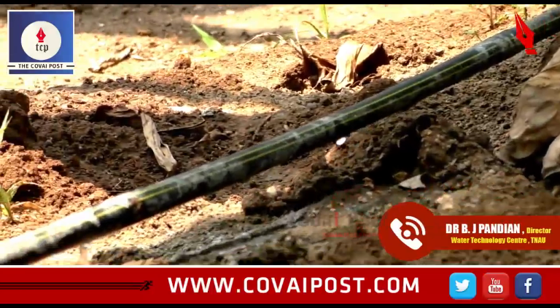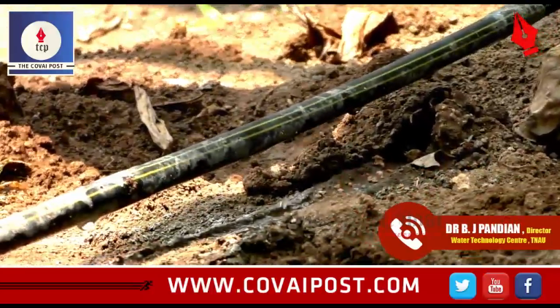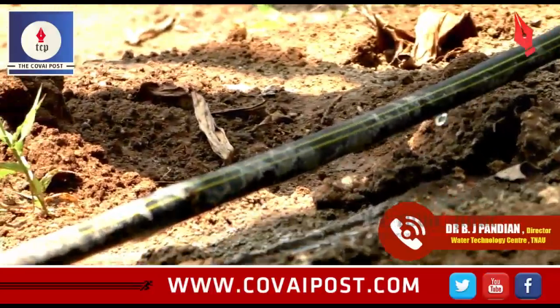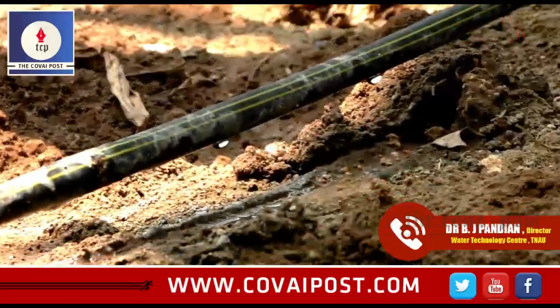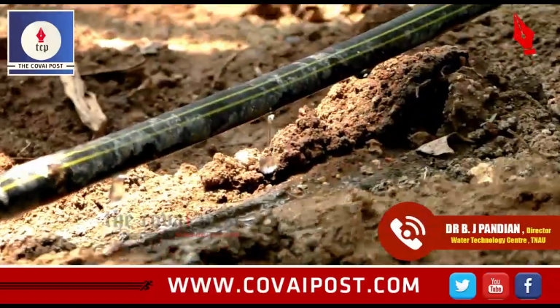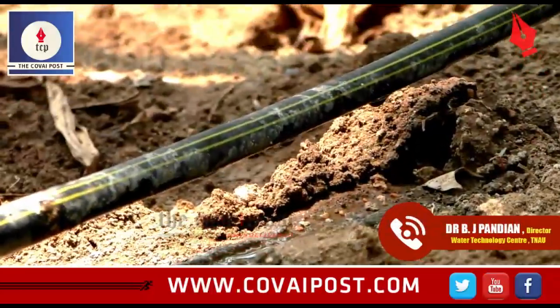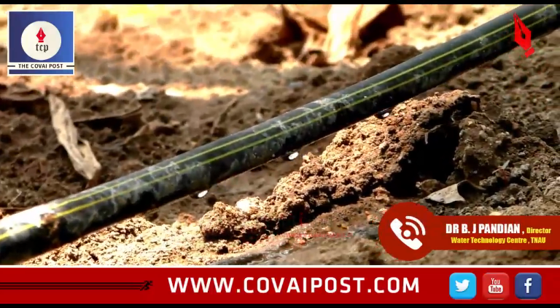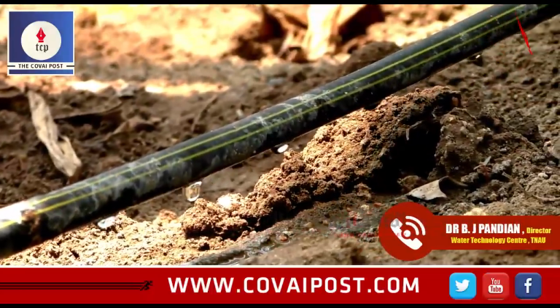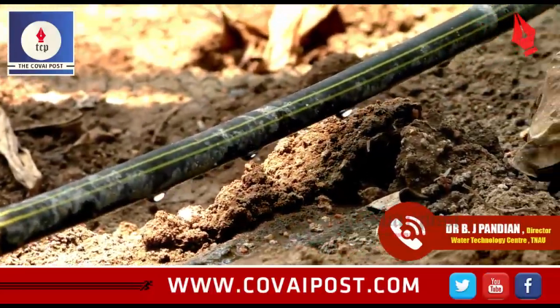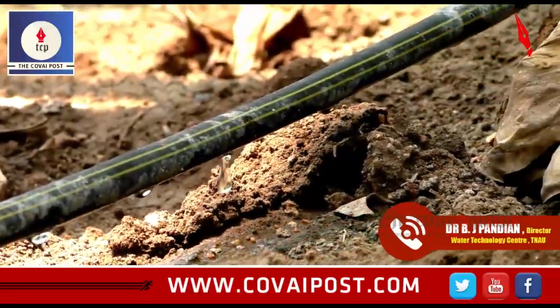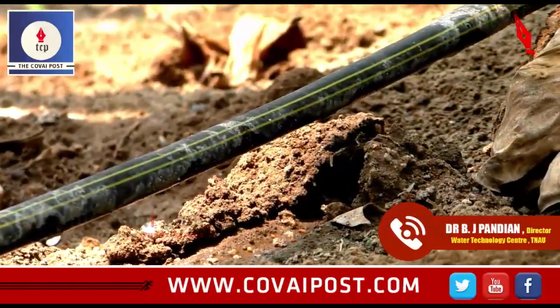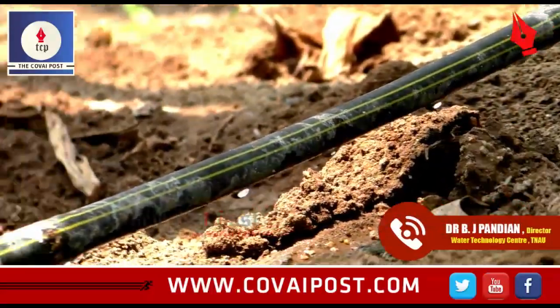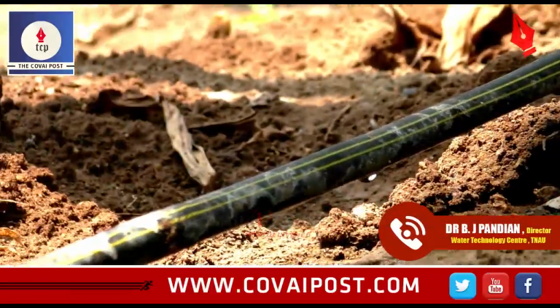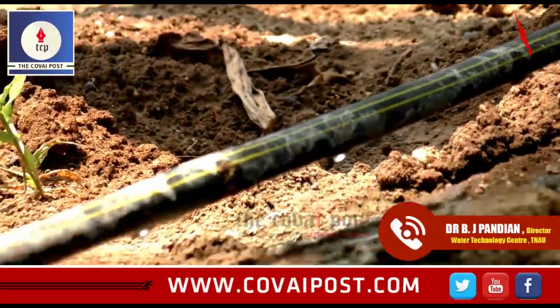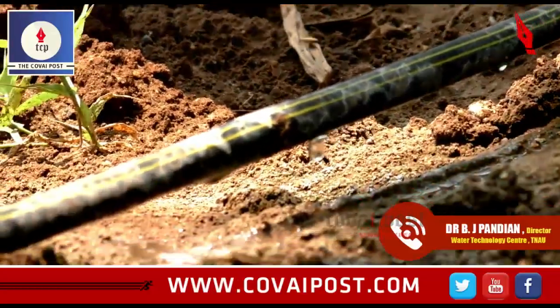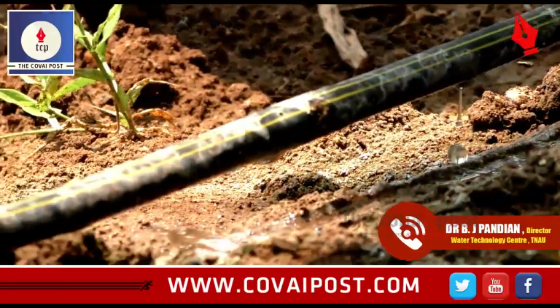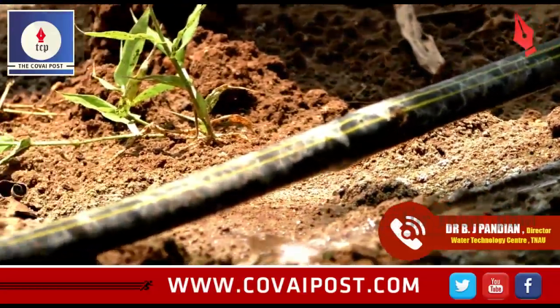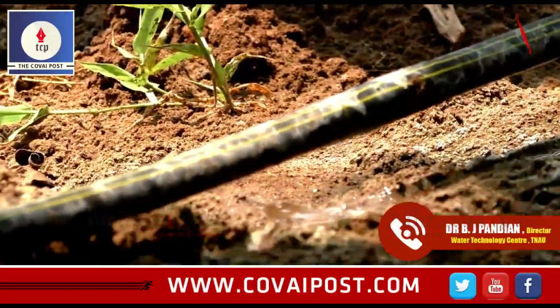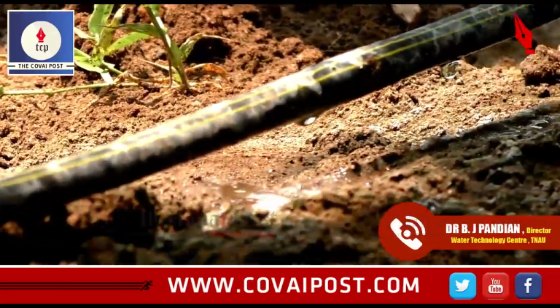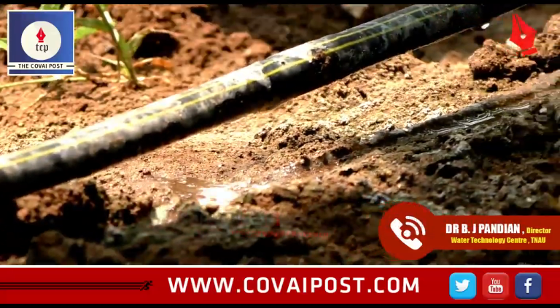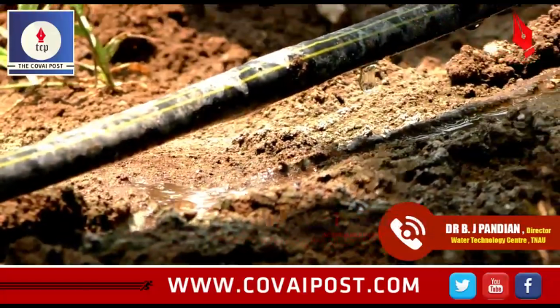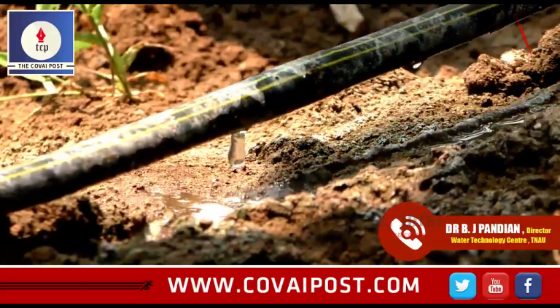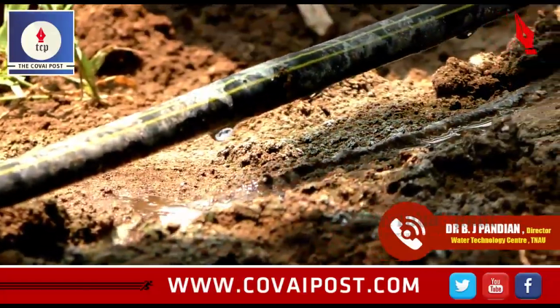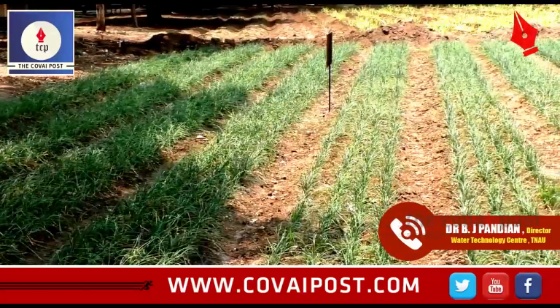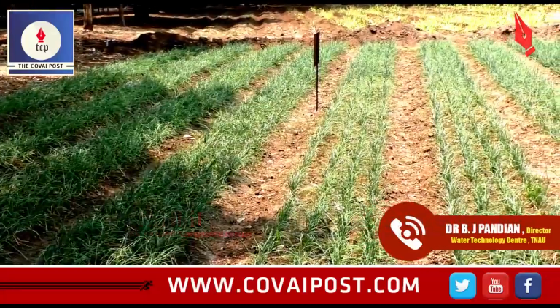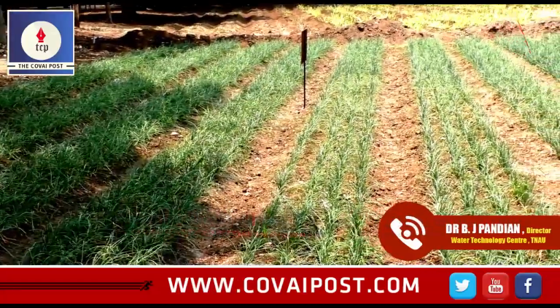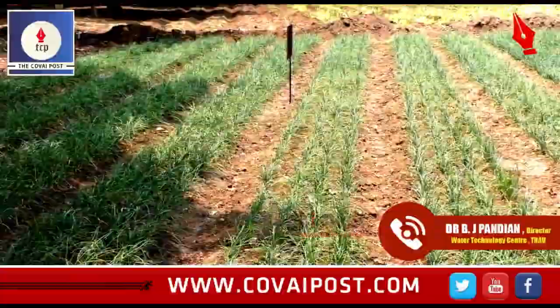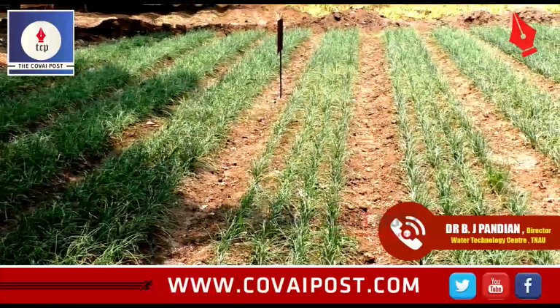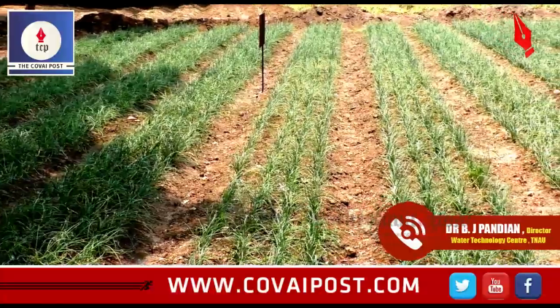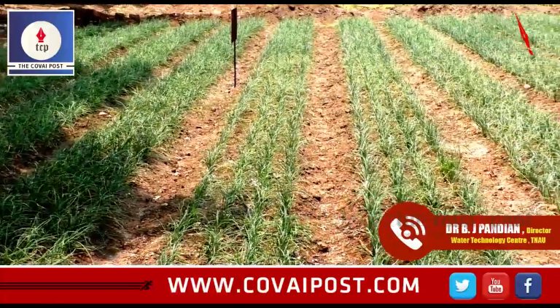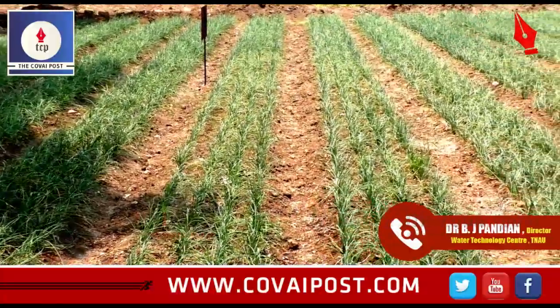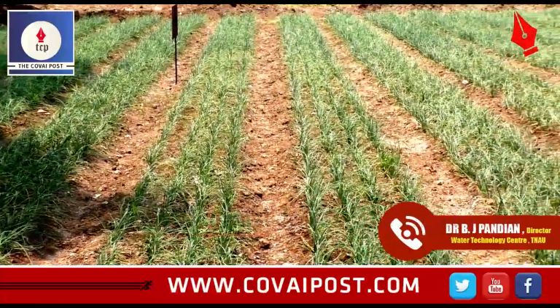Vegetables, bananas, sugarcane, and even maize for cereal crops. Research is also ongoing for rice — how best we can grow rice using micro-irrigation.